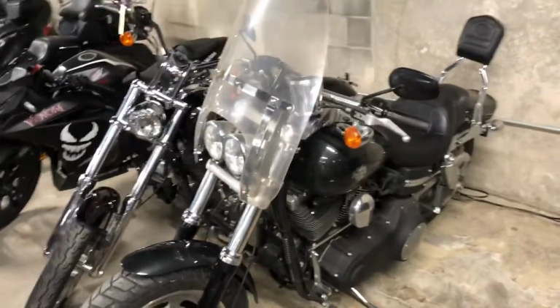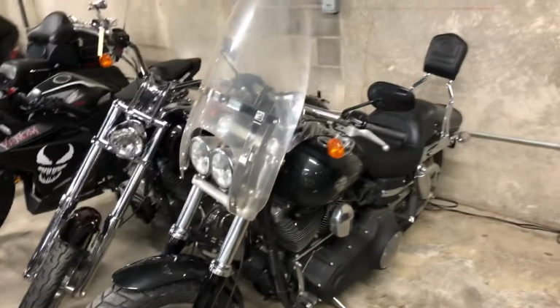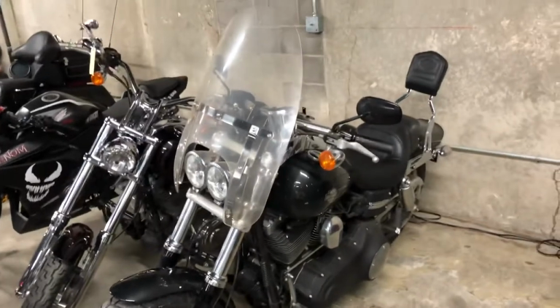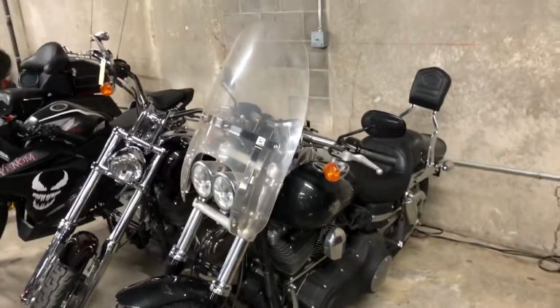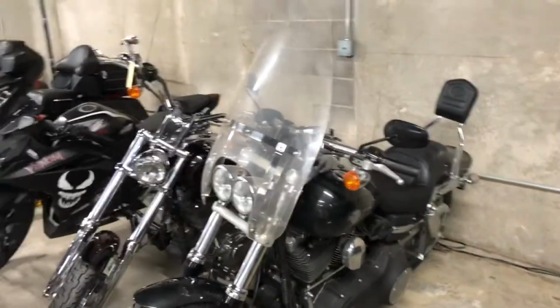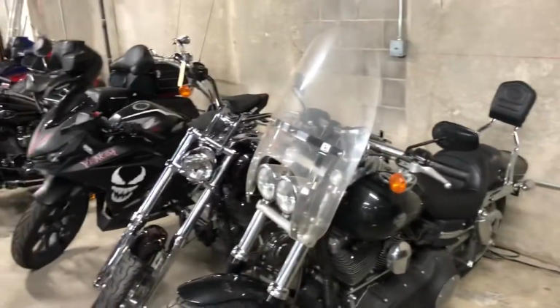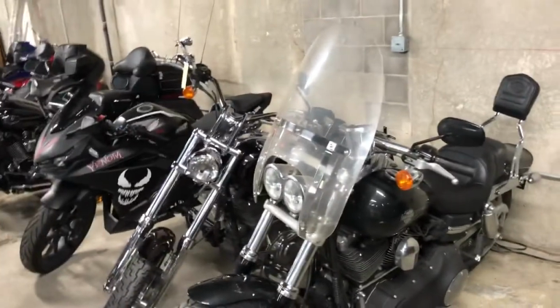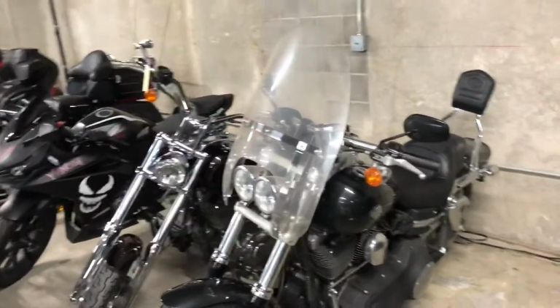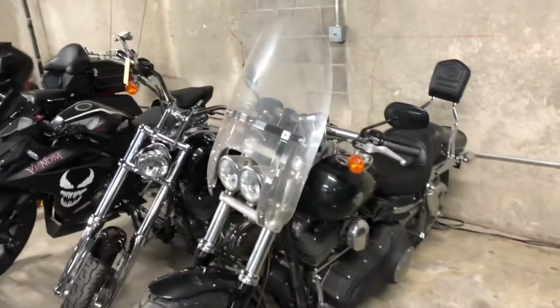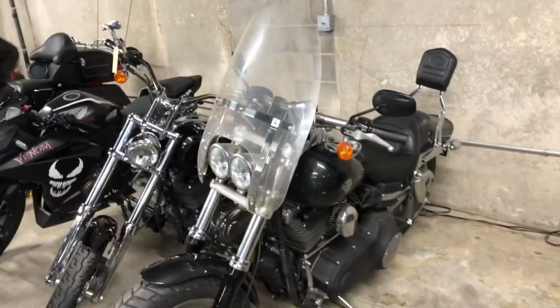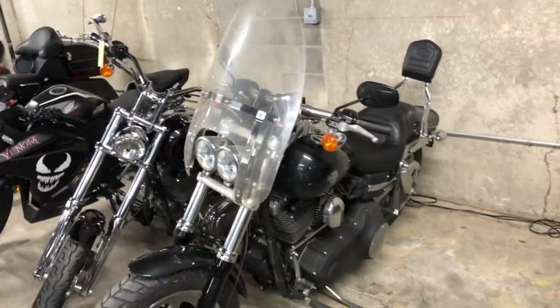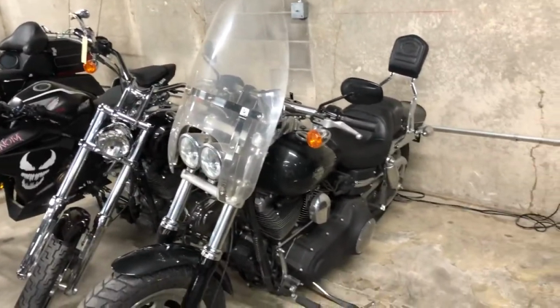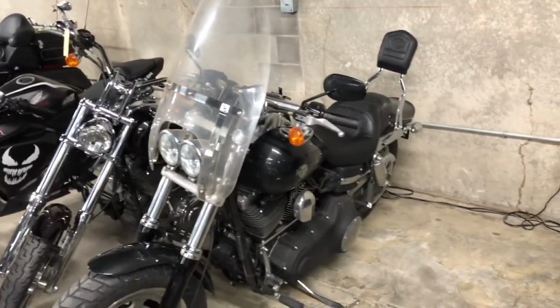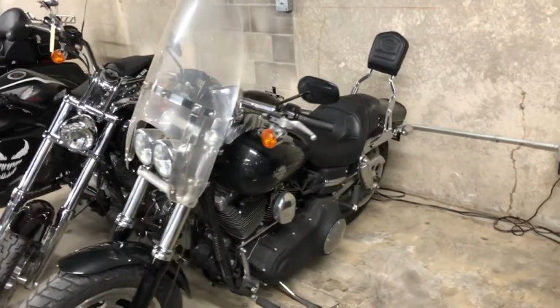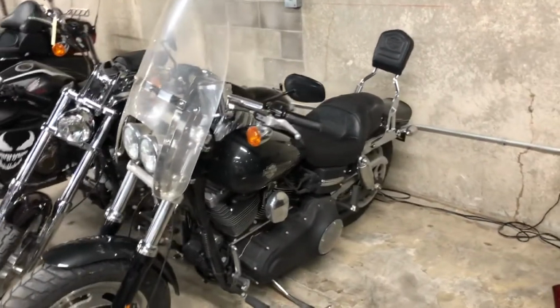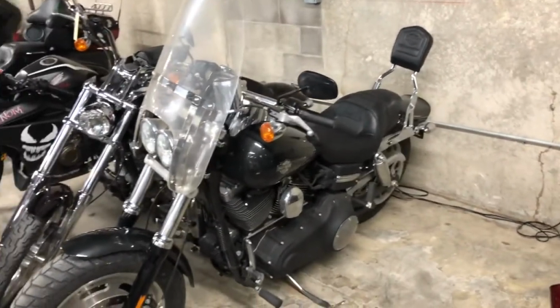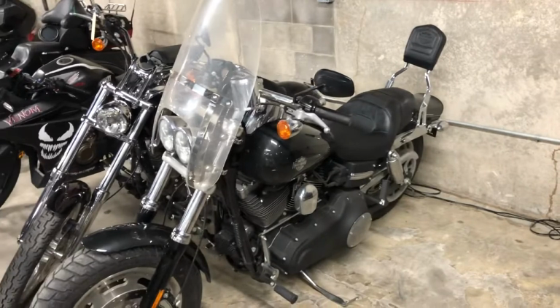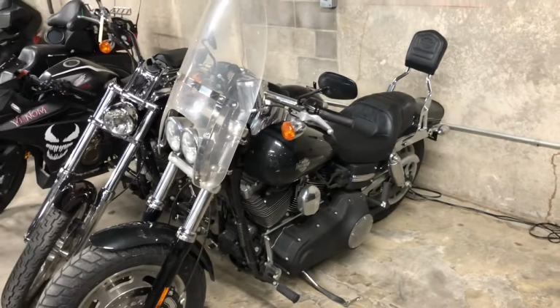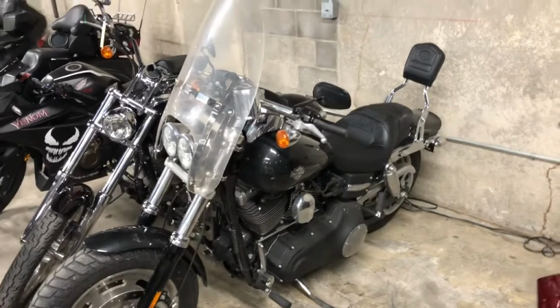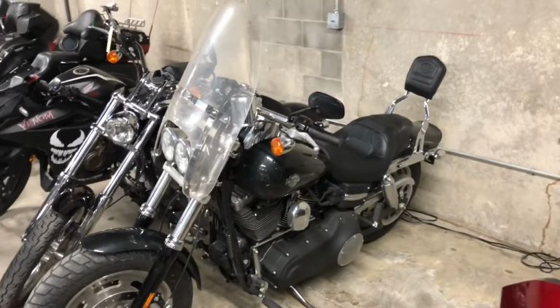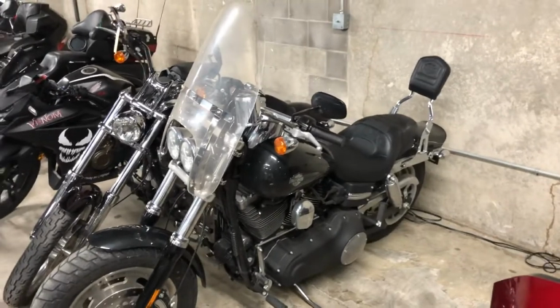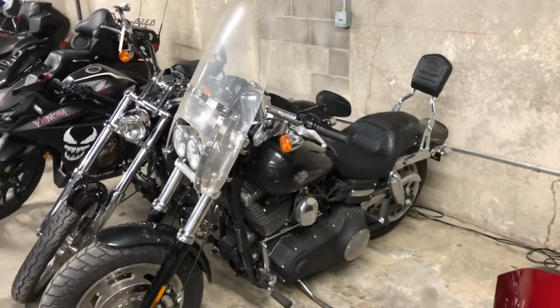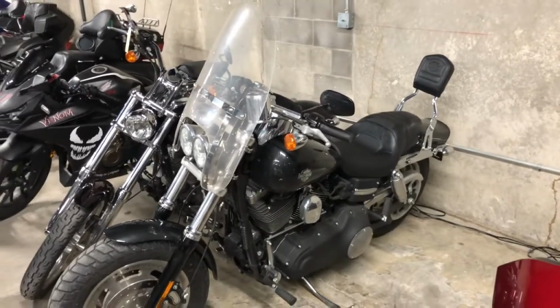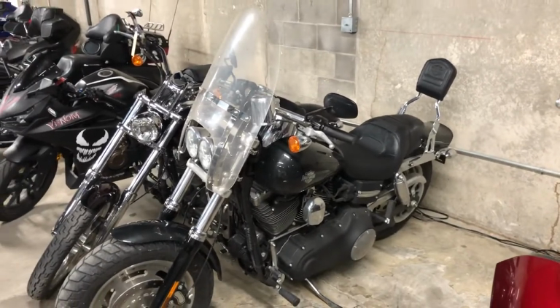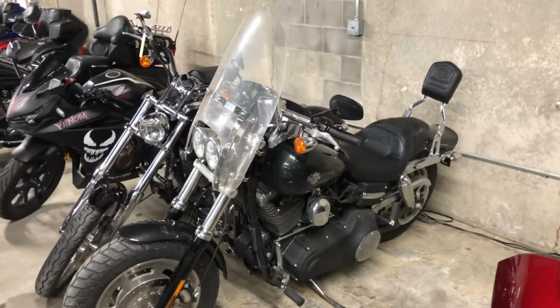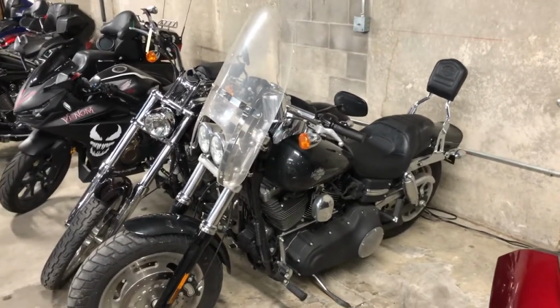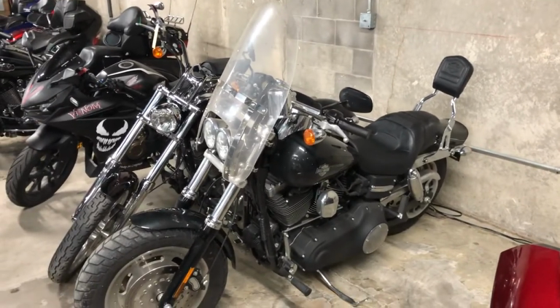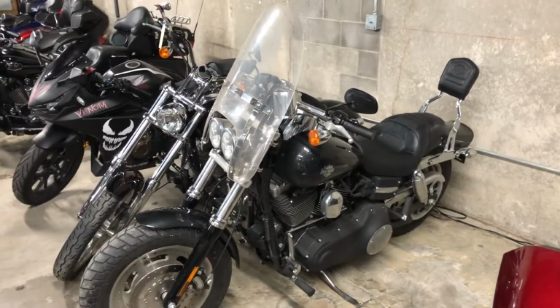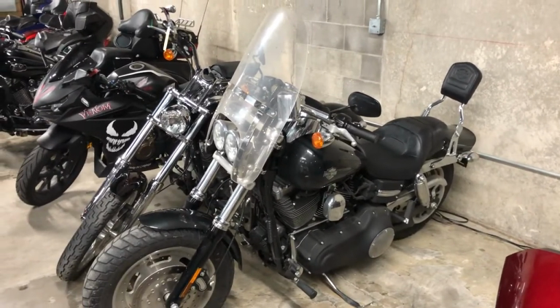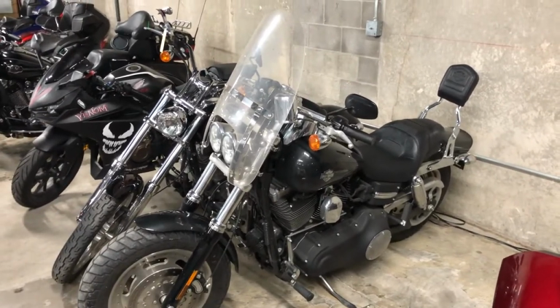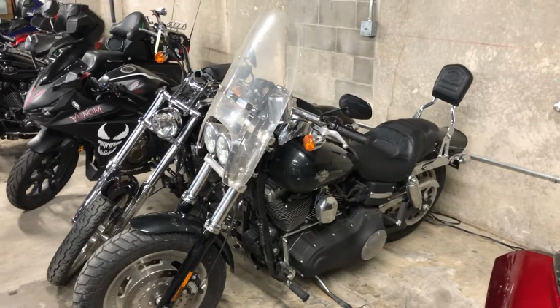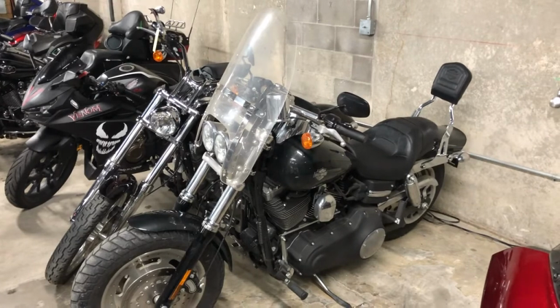I know she ain't pretty right now, but it will be a really beautiful bike once it's done, and hopefully it will help replace the sad lost member of your family. Thanks for checking it out.